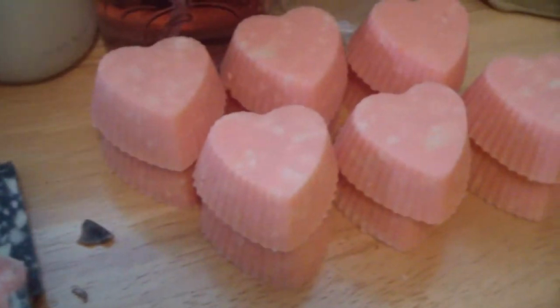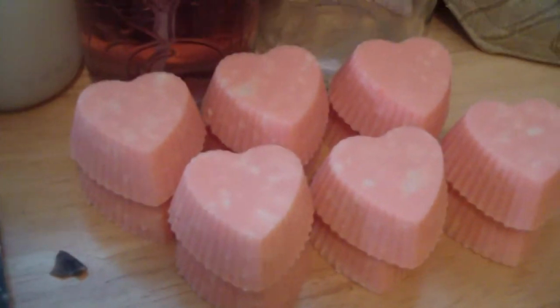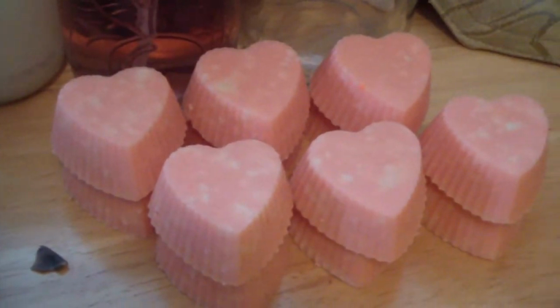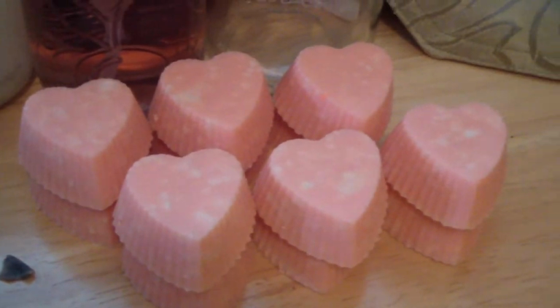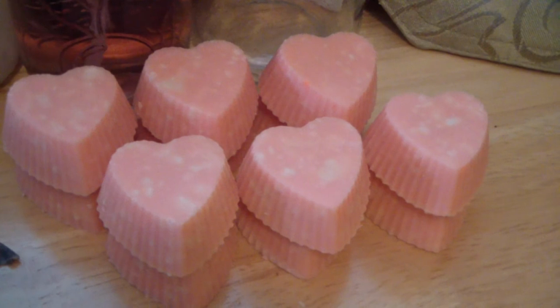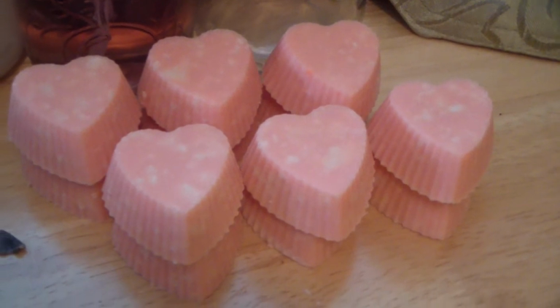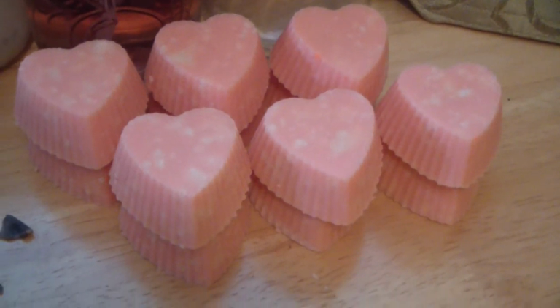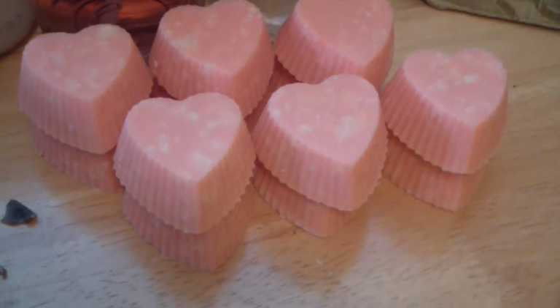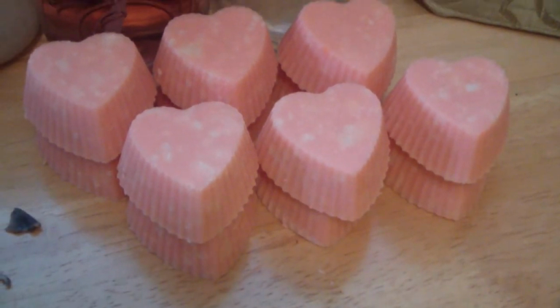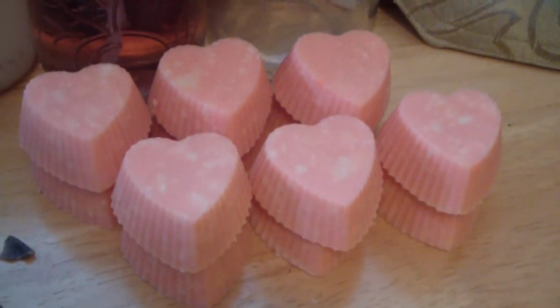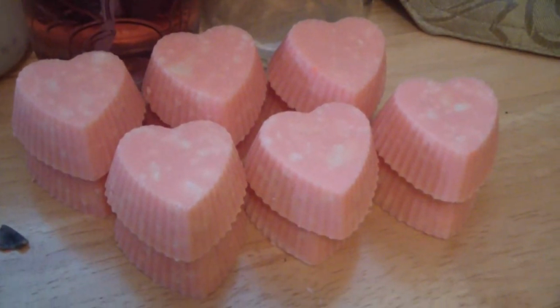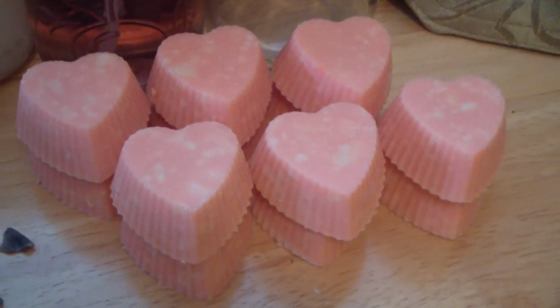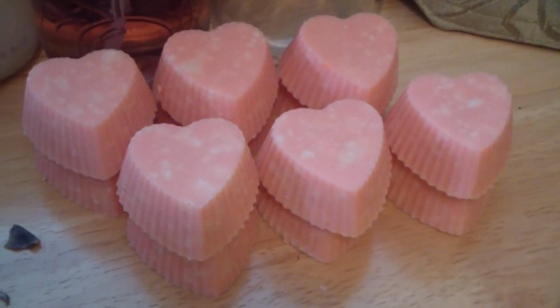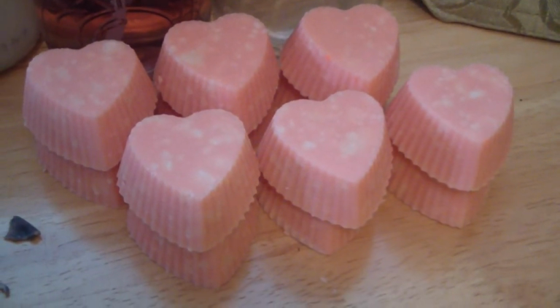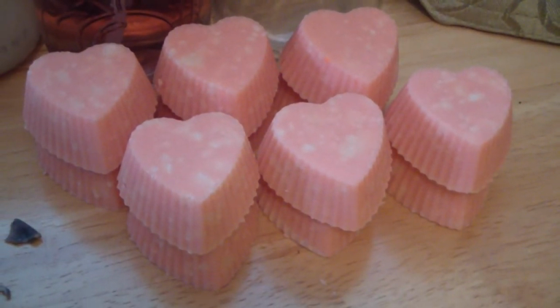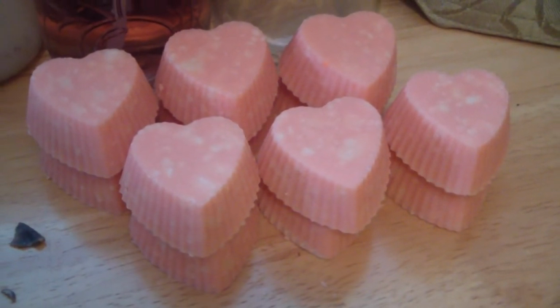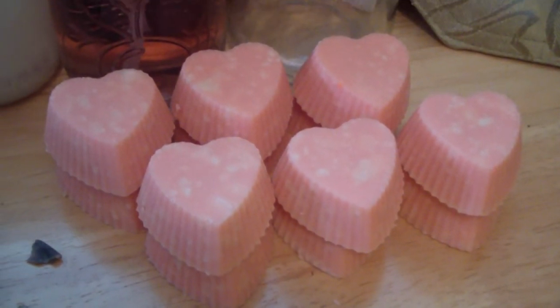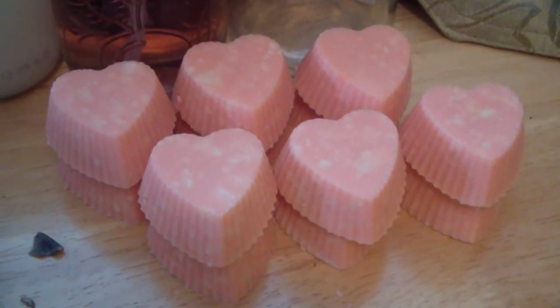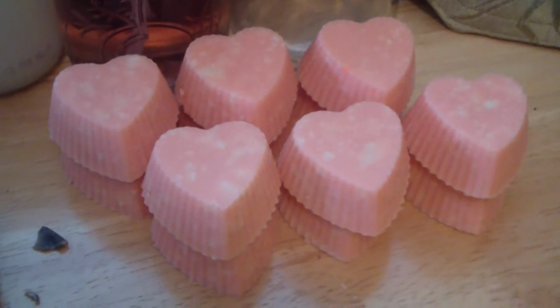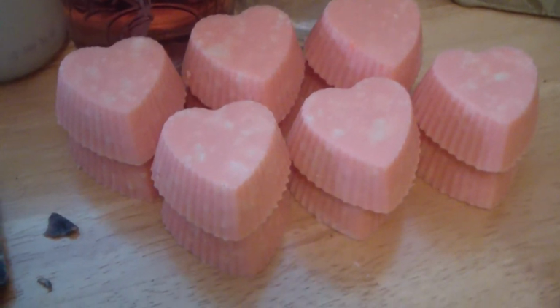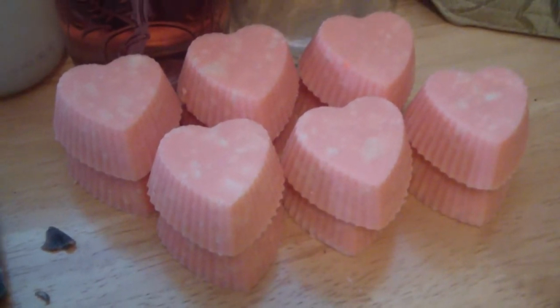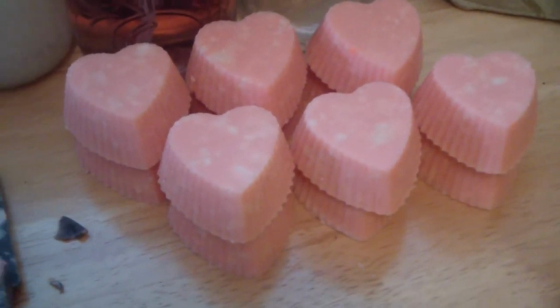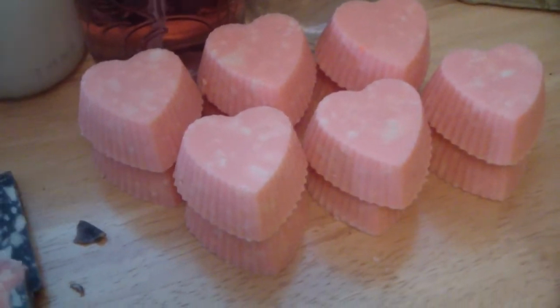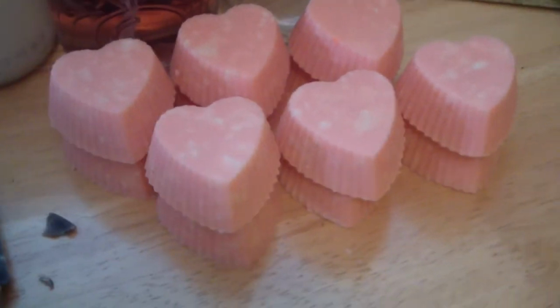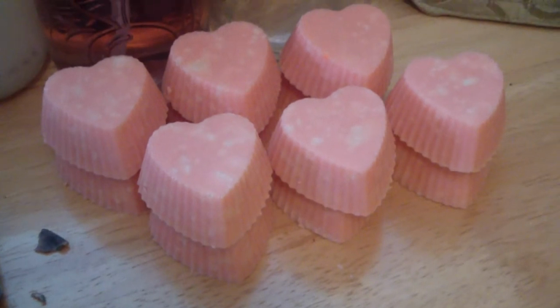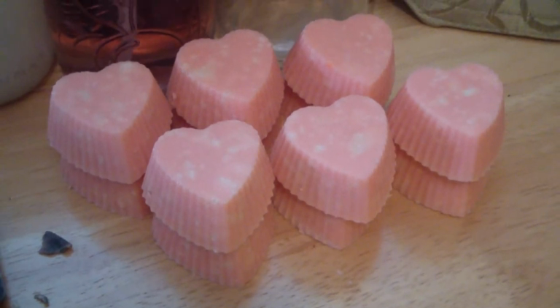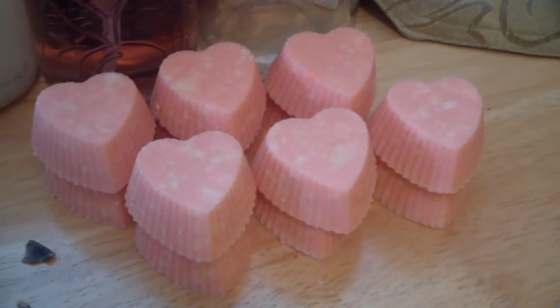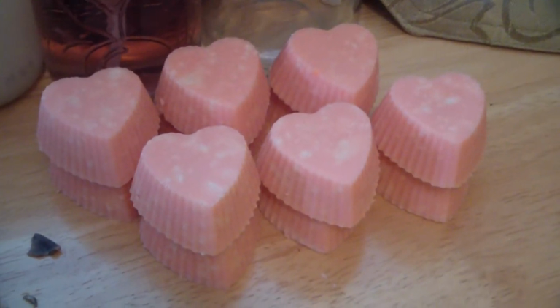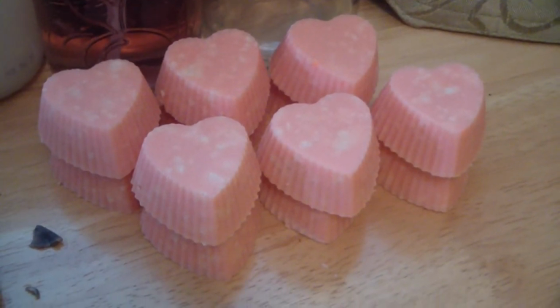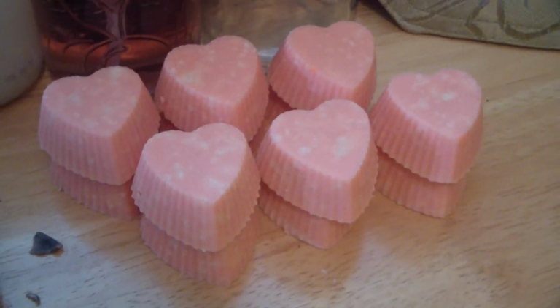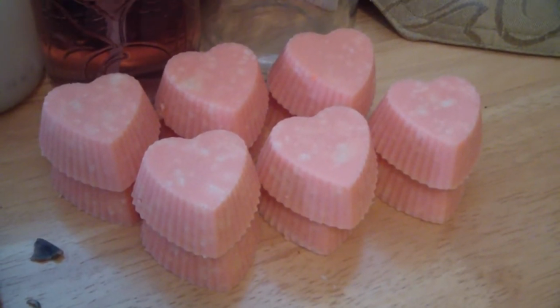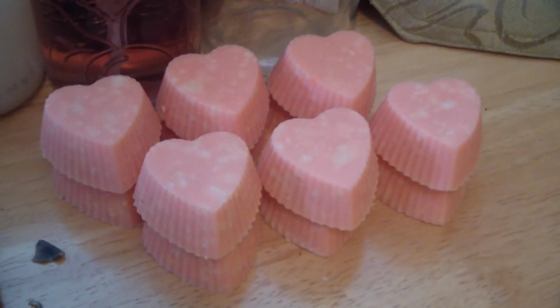This is the extra soap that I had — I just poured it into some molds, thought it would be kind of cute. Thank you. Hope you enjoyed my video. Talk to you later. Bye.